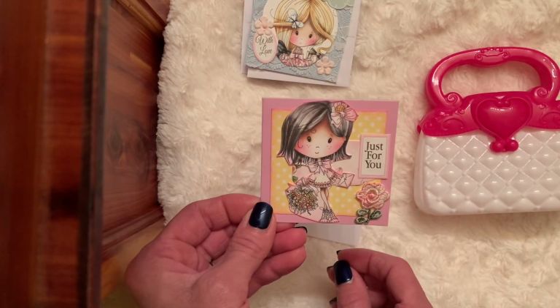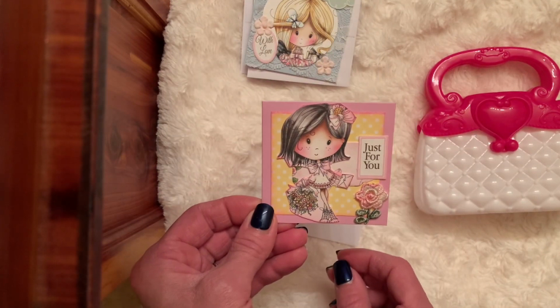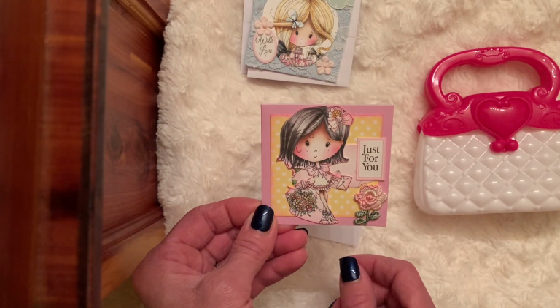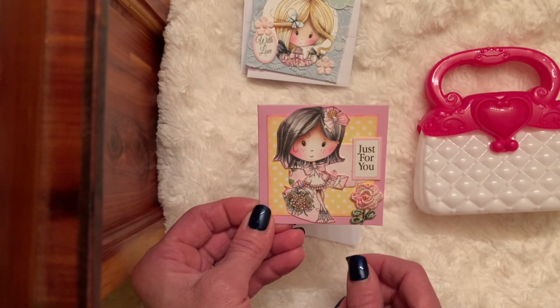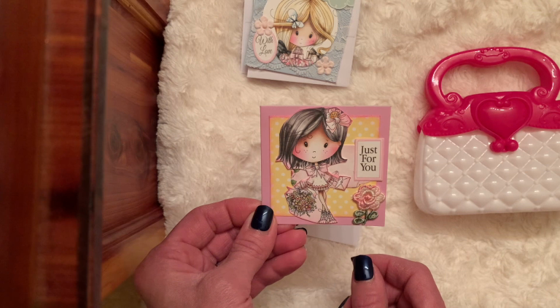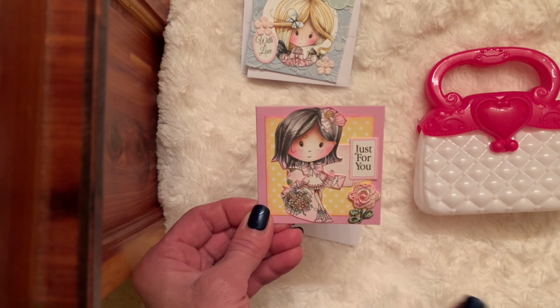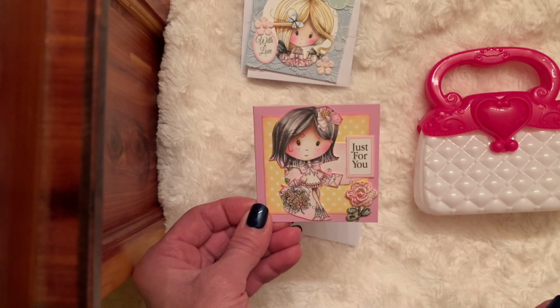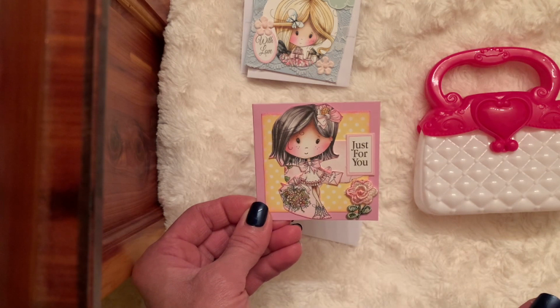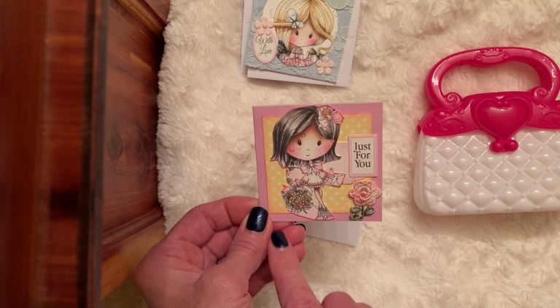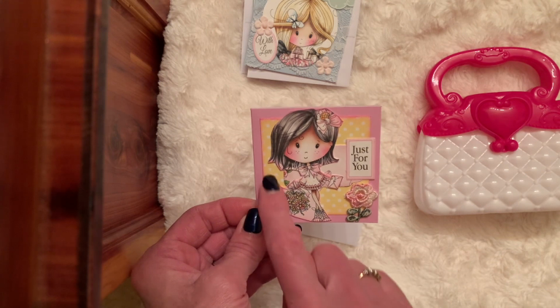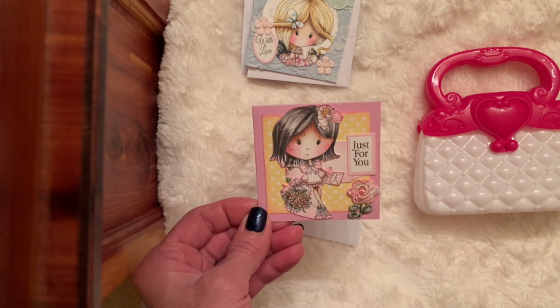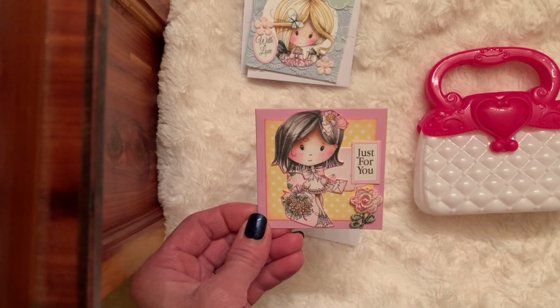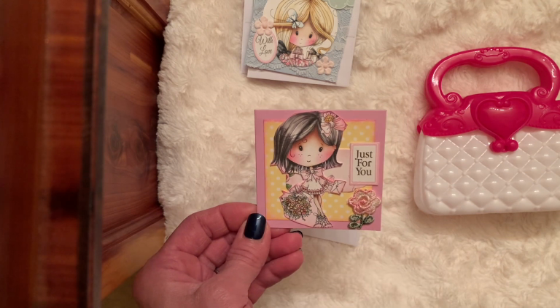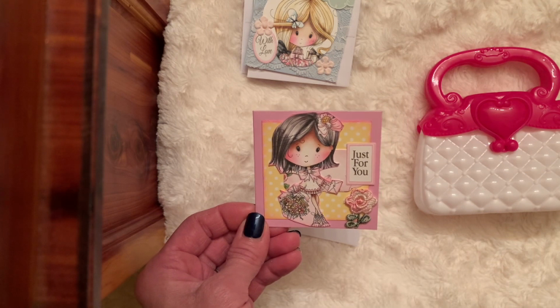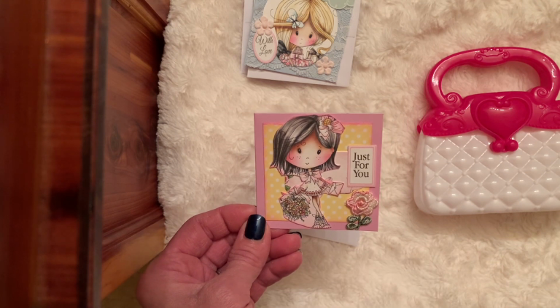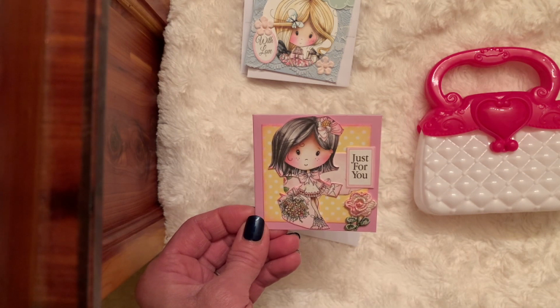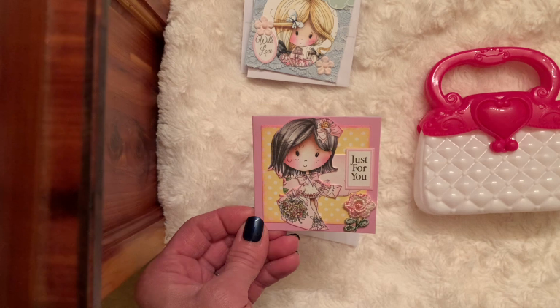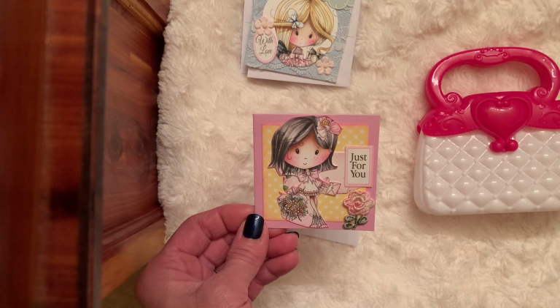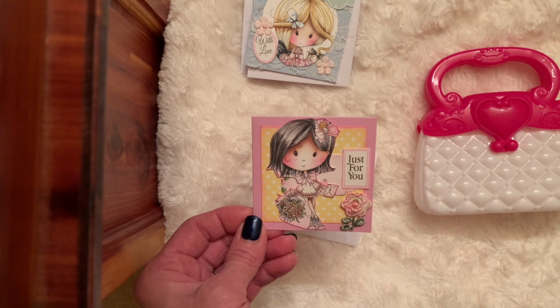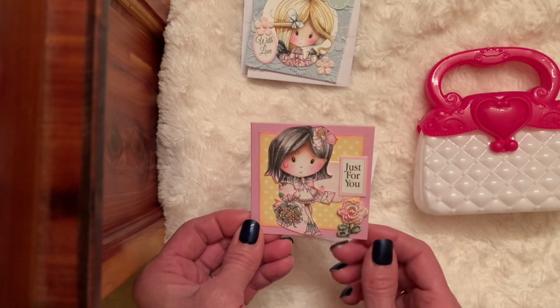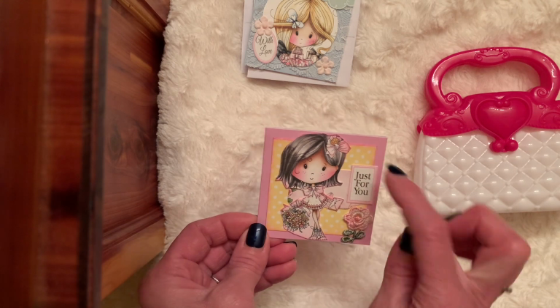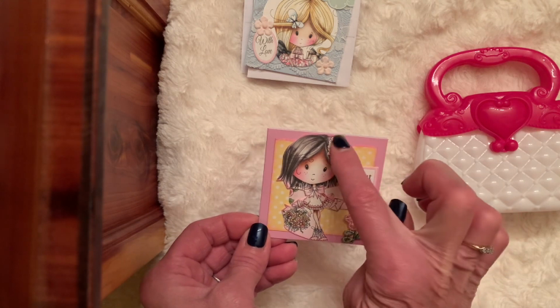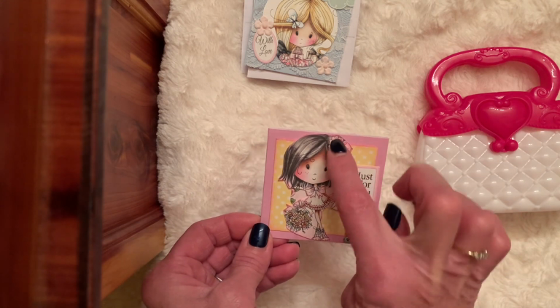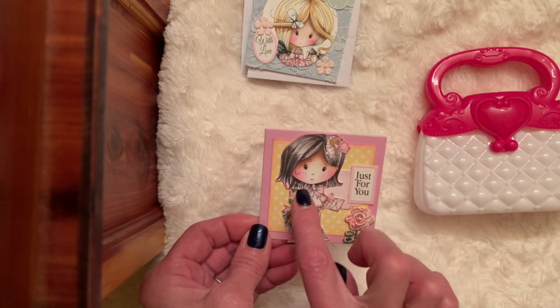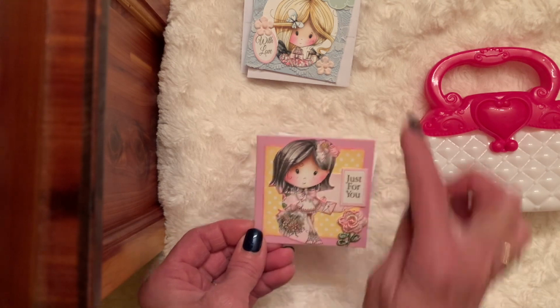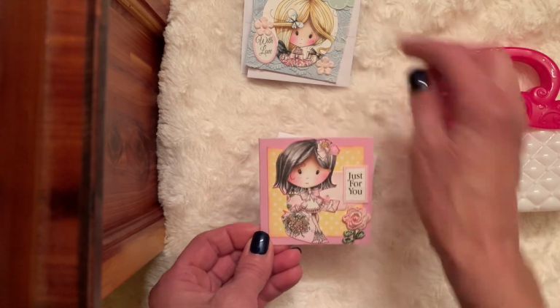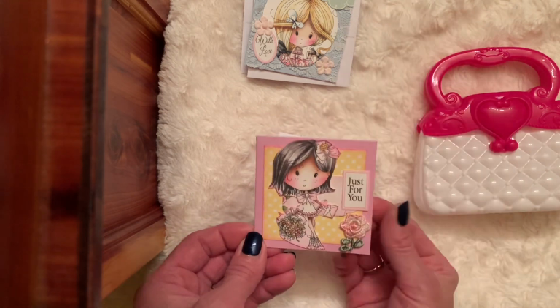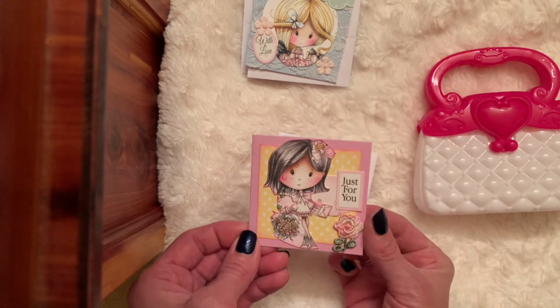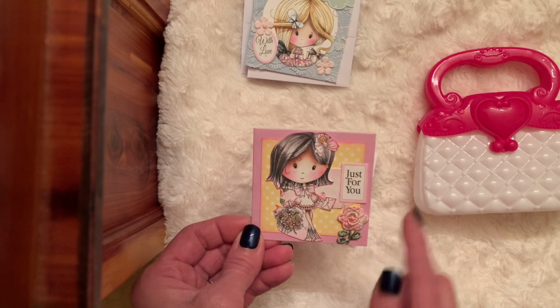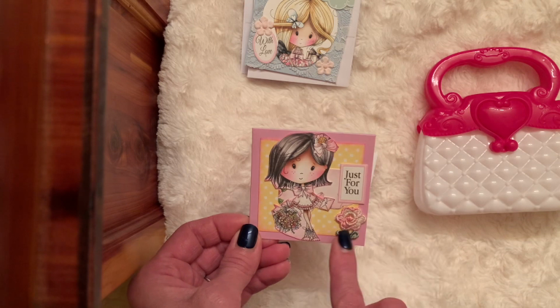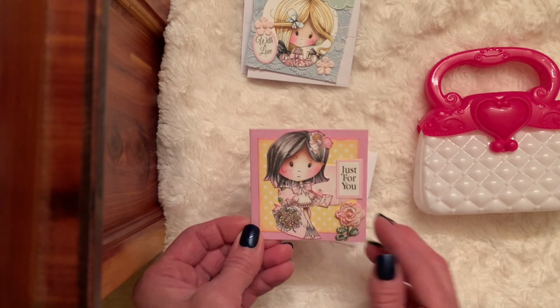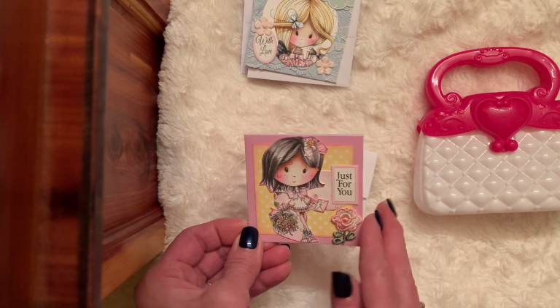And then my fourth one — it says just for you. I was thinking of like pink lemonade, the pinks and the yellow. I think that's so fun together. But it might be kind of cute to stickle up a couple things on each of the girls. And there's a little applique.